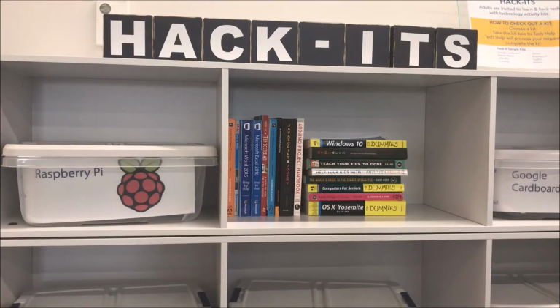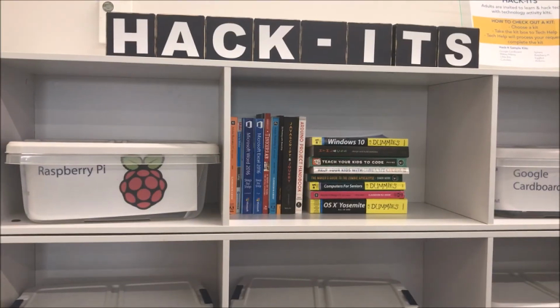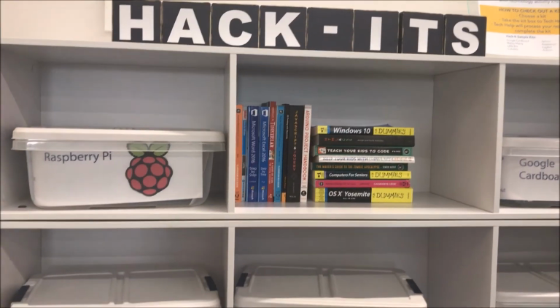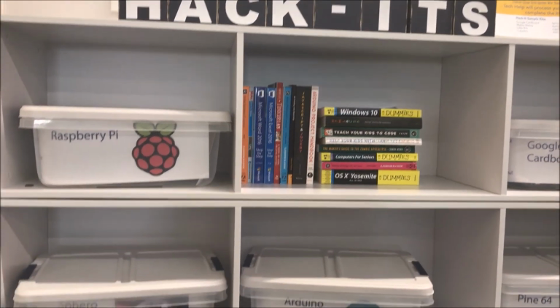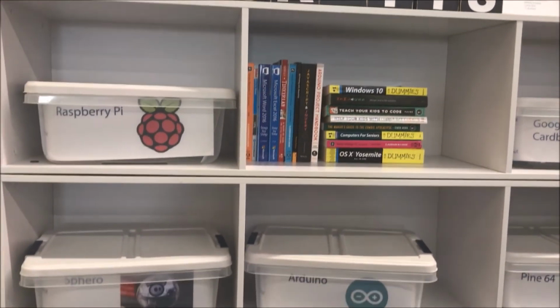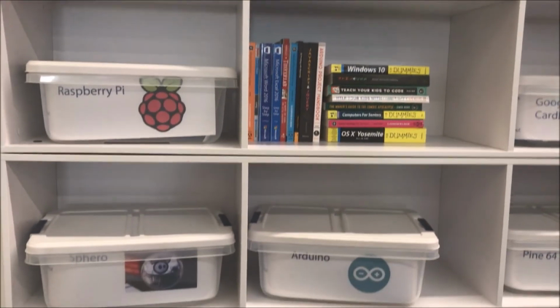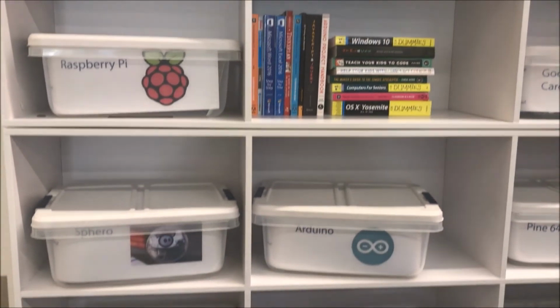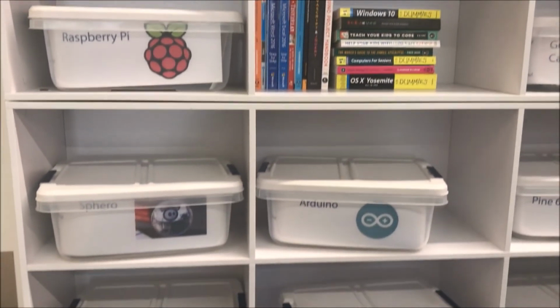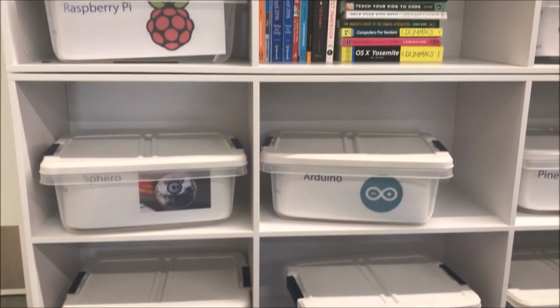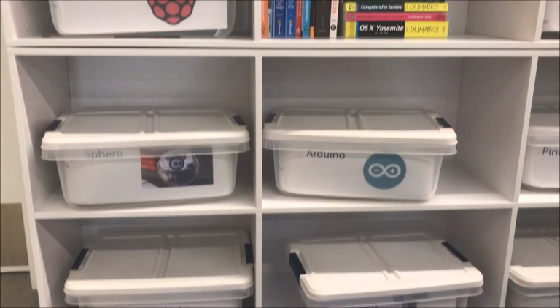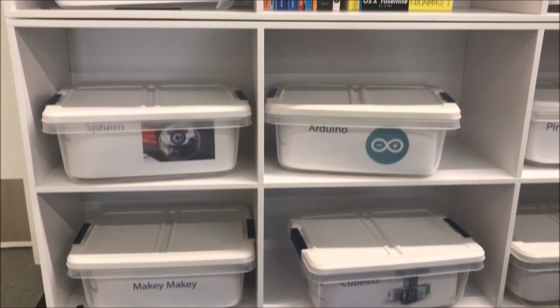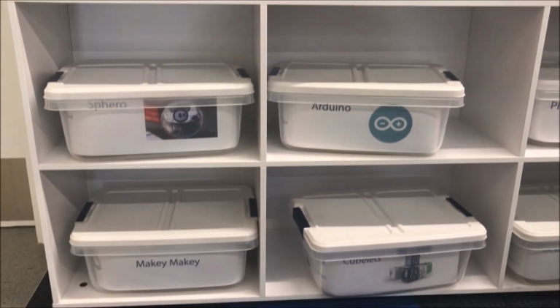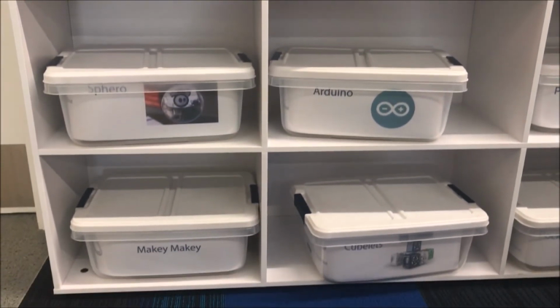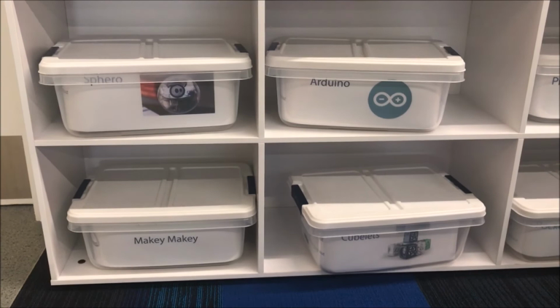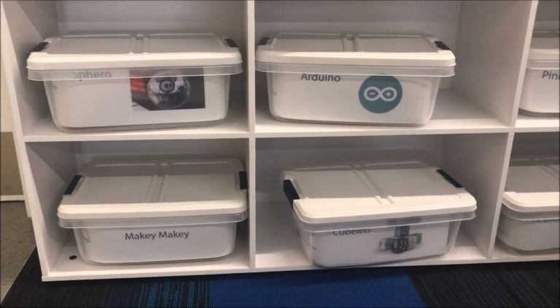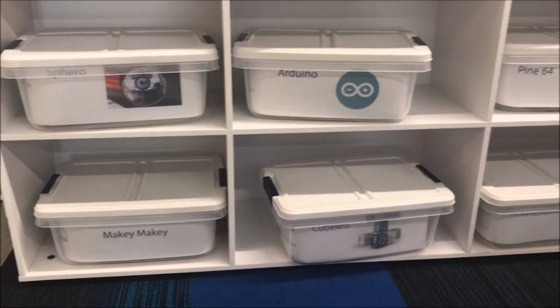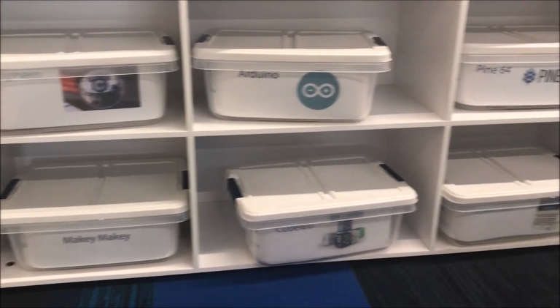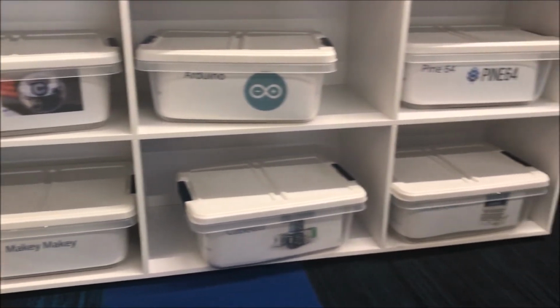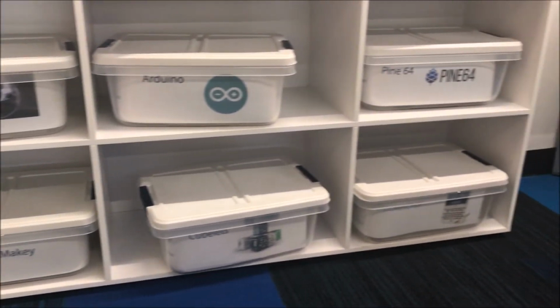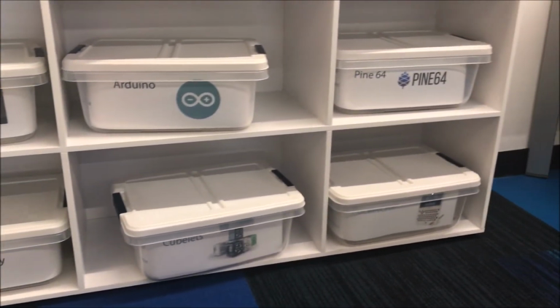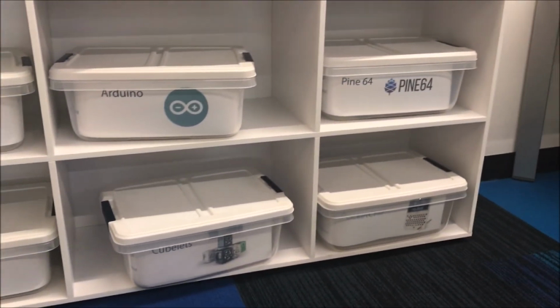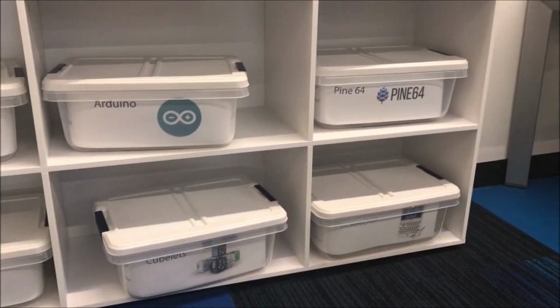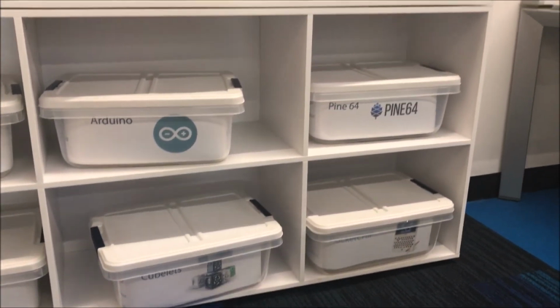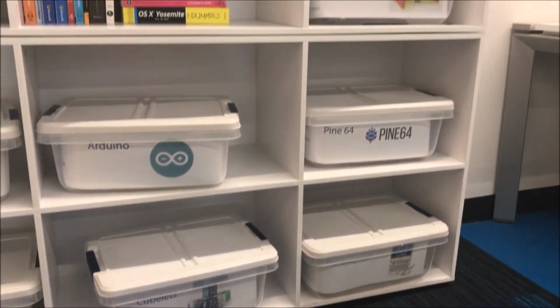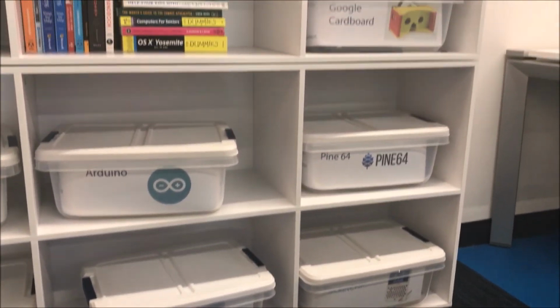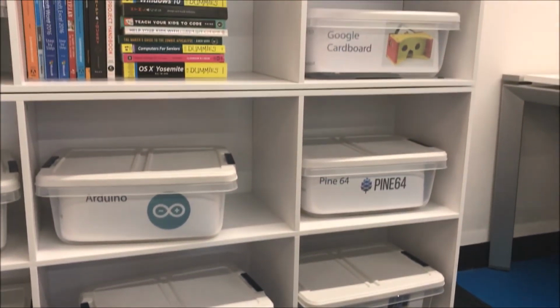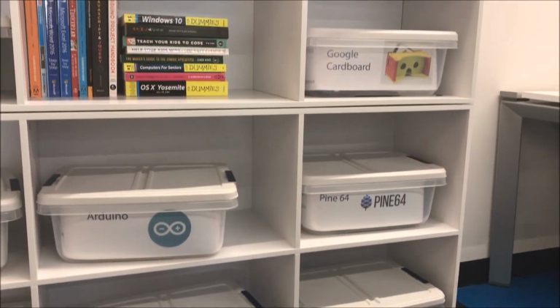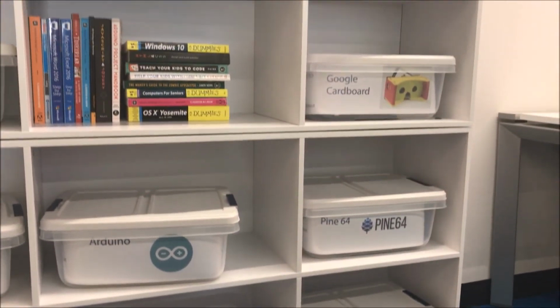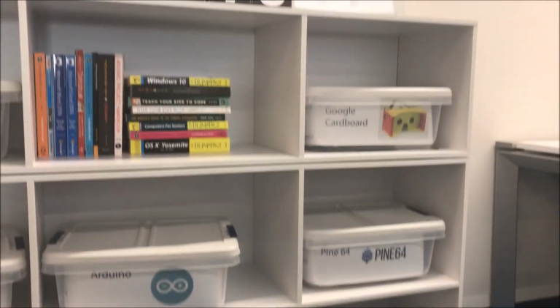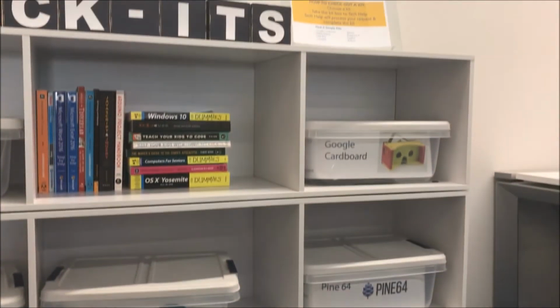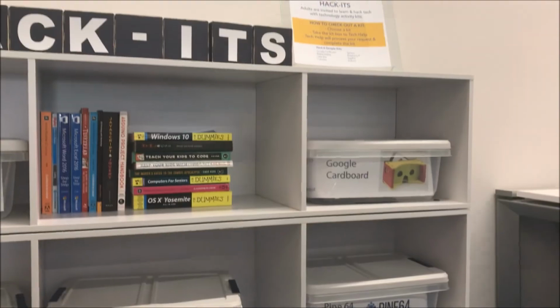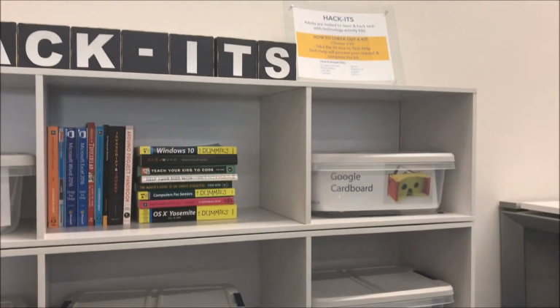They even have a shelf with different engineering toys, and this is just a portion of what they have. They have Pi, Cubelets, Arduino, and more — all free to use.